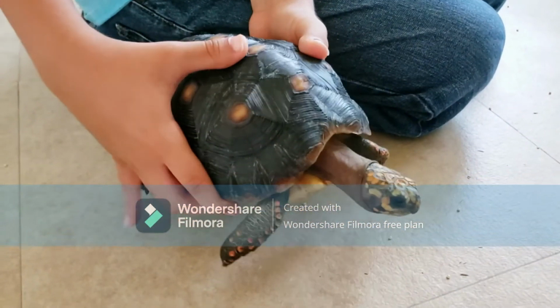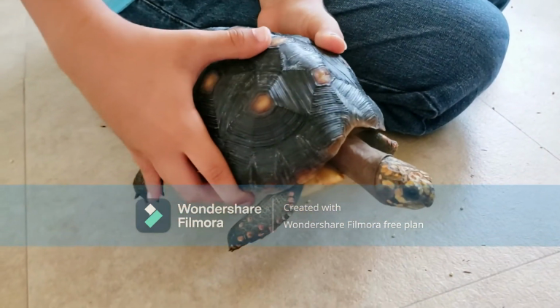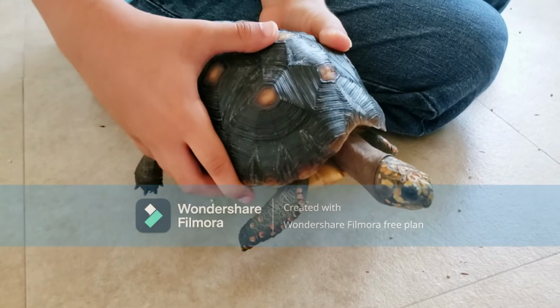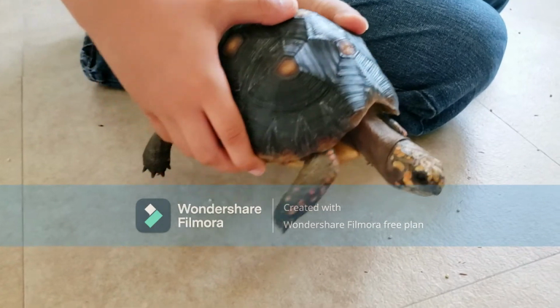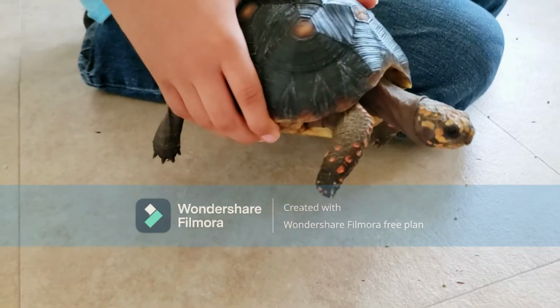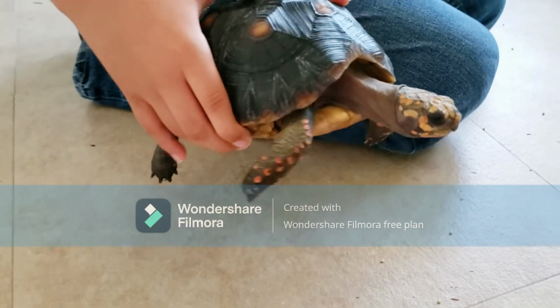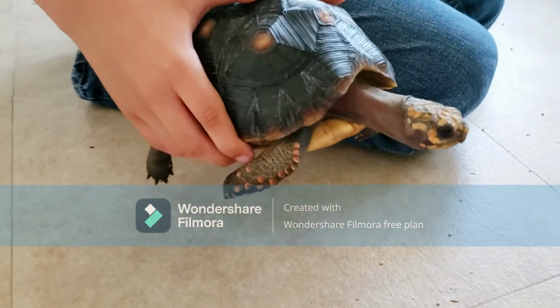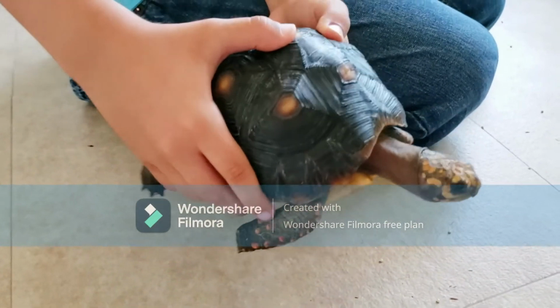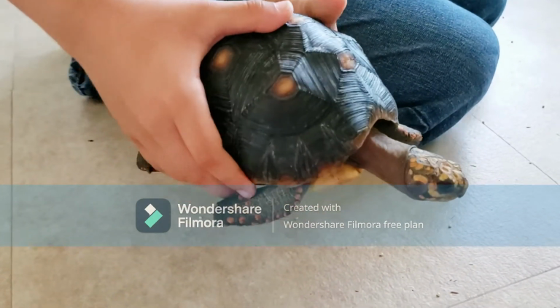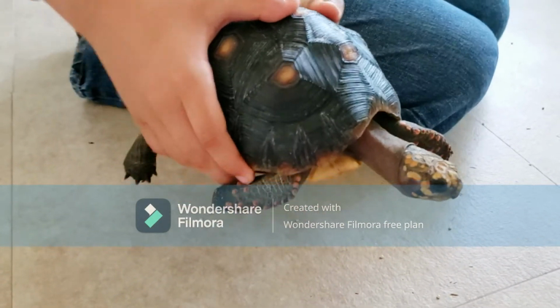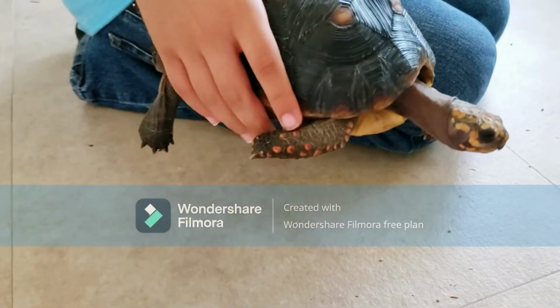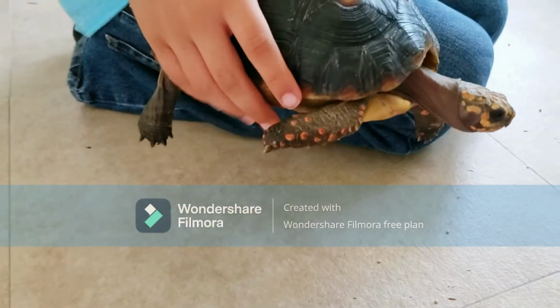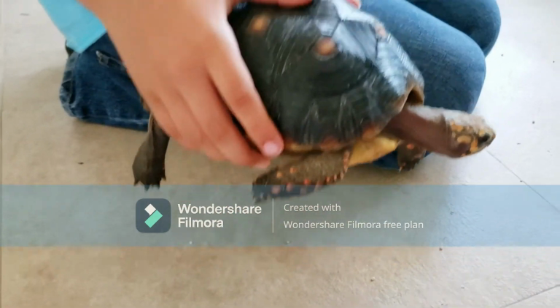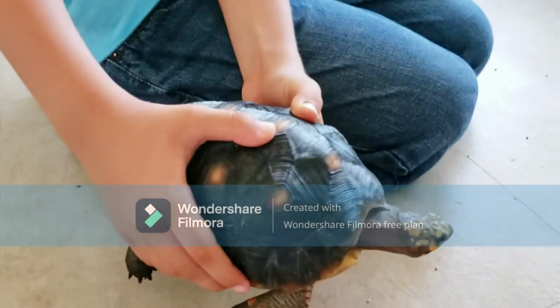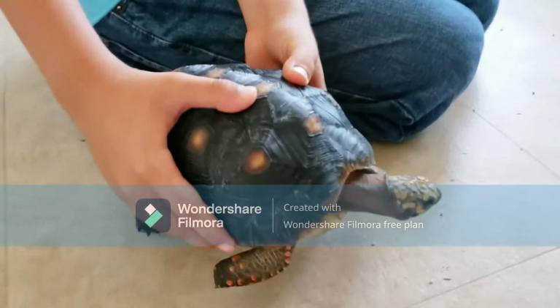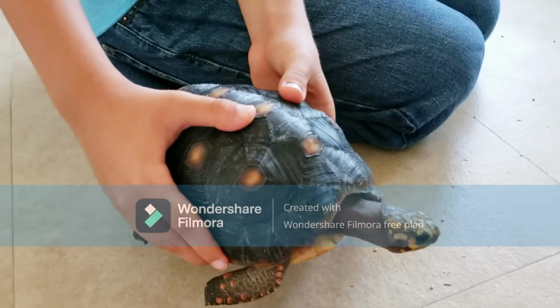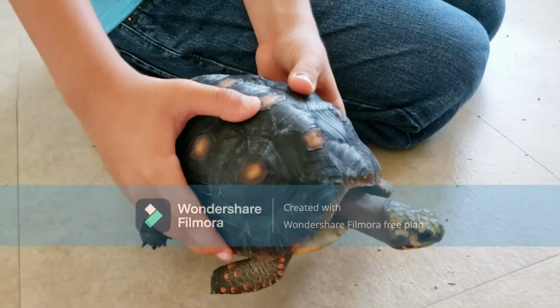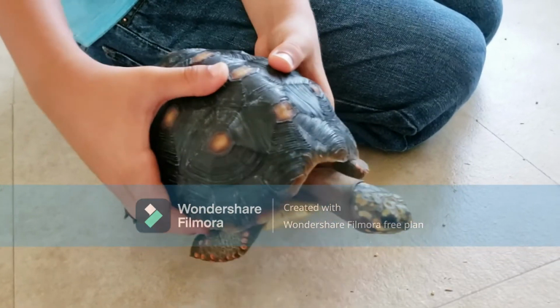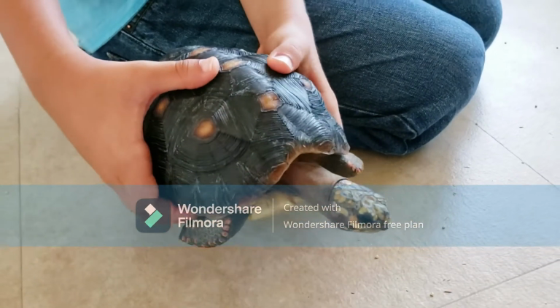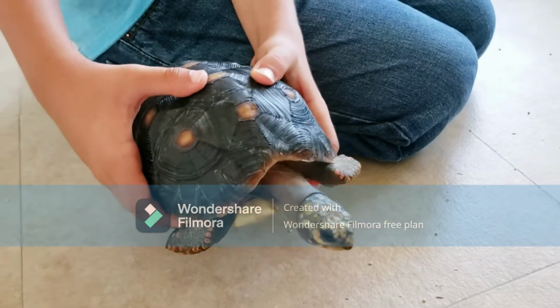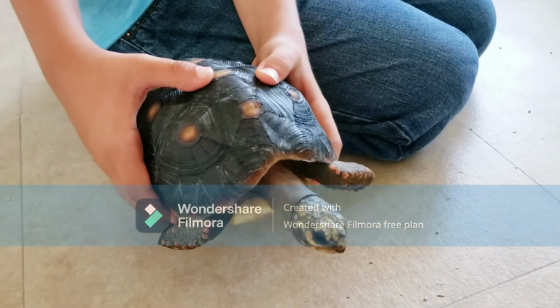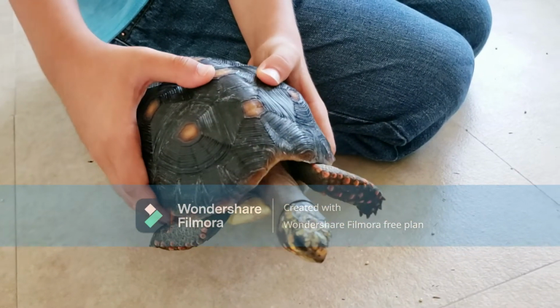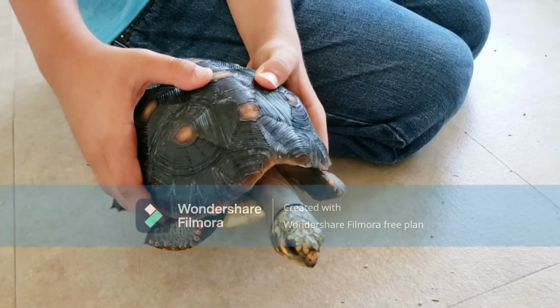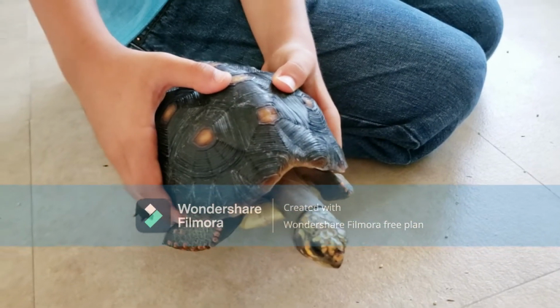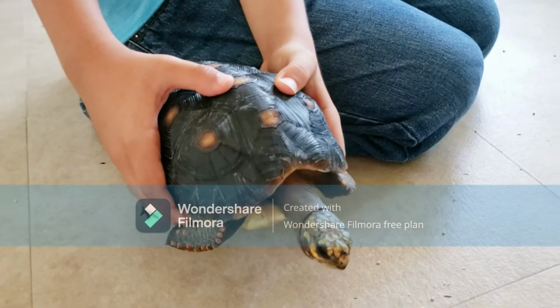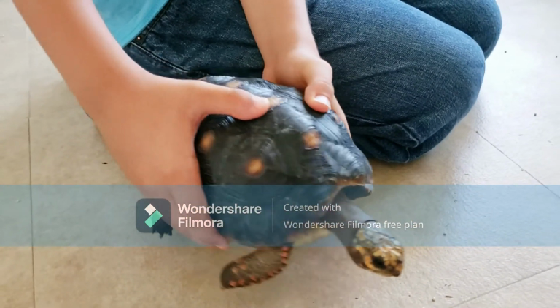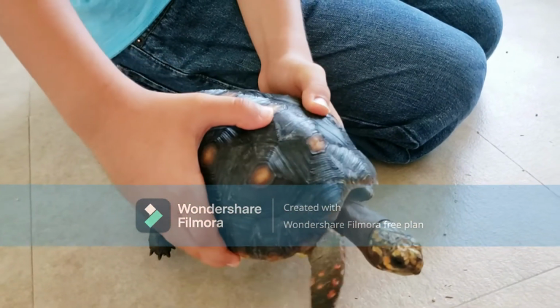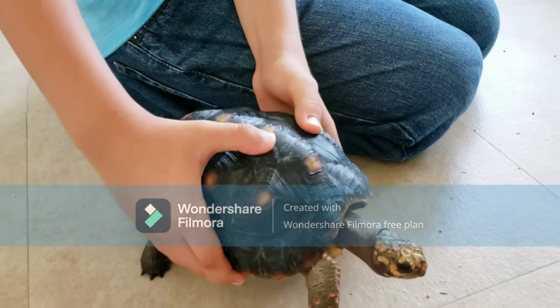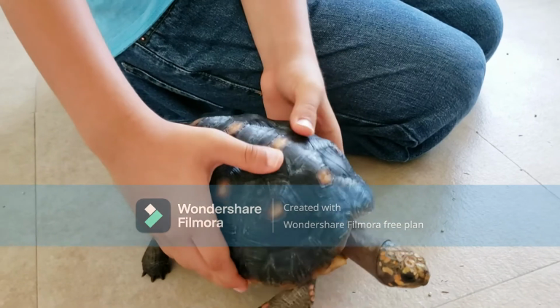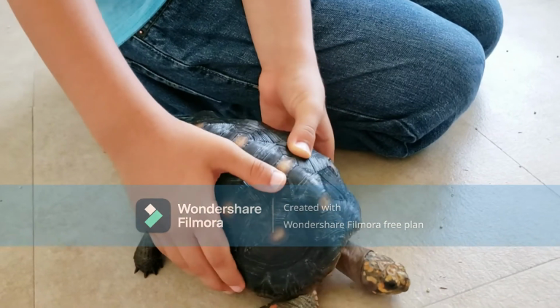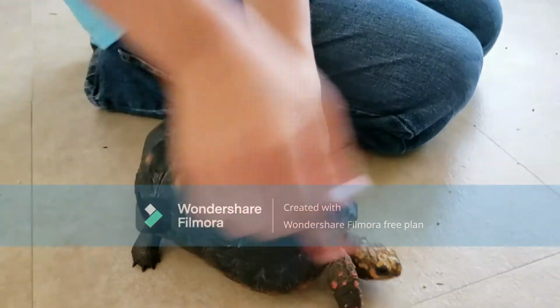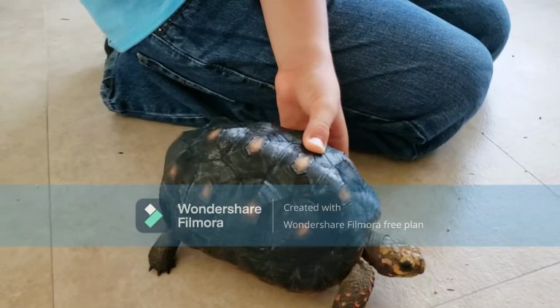Or if it's some sort of turtle, if you hold it too close they might just turn around and bite you.